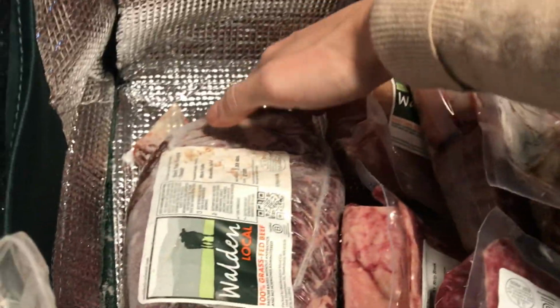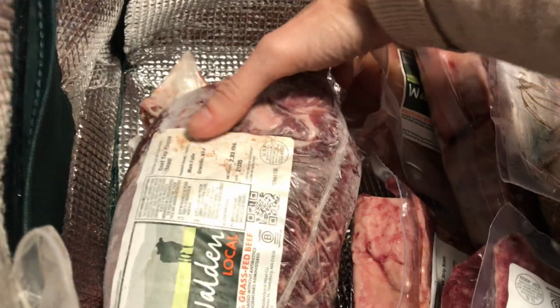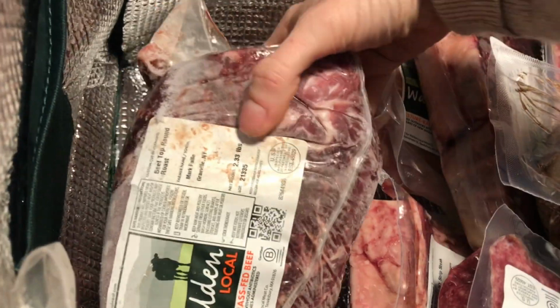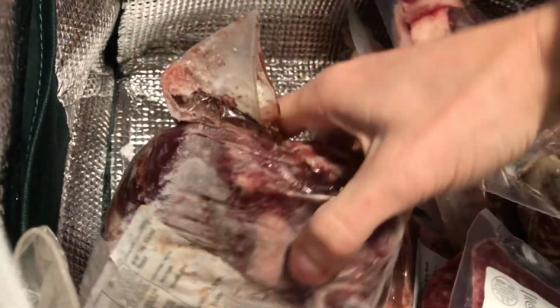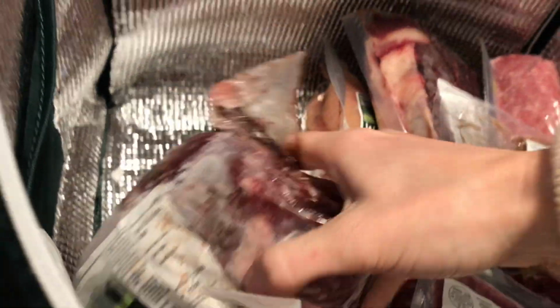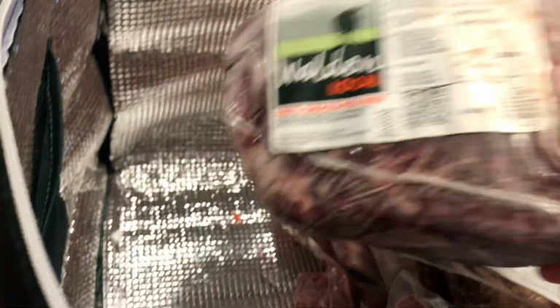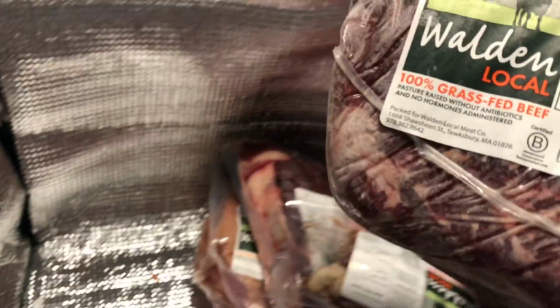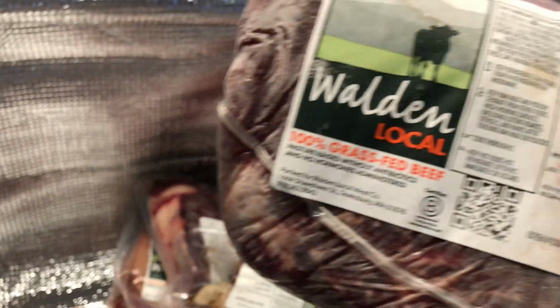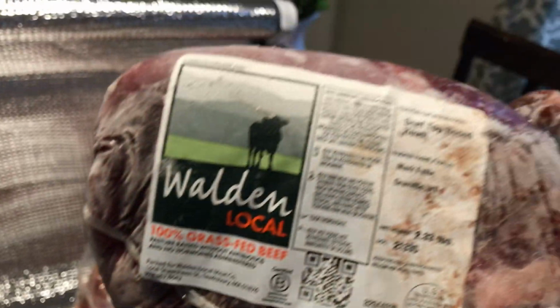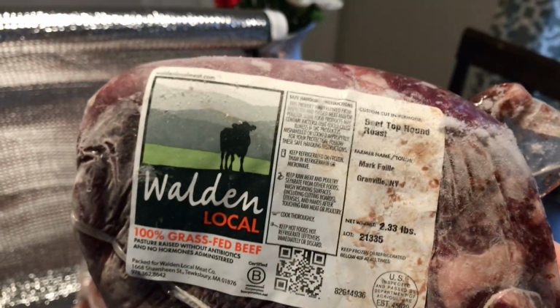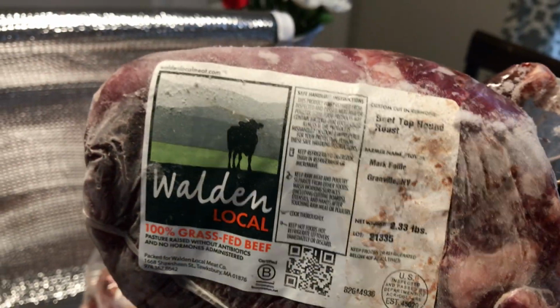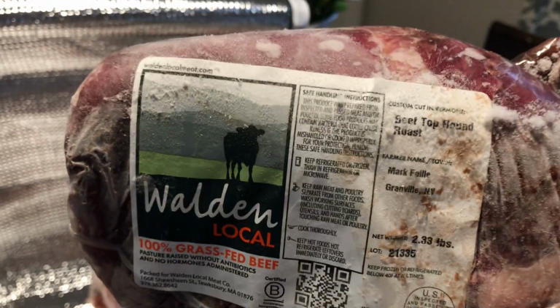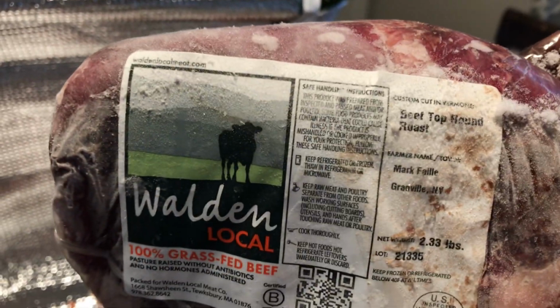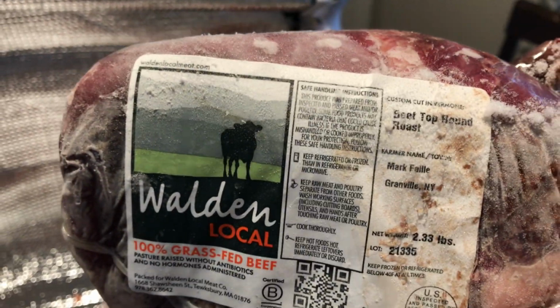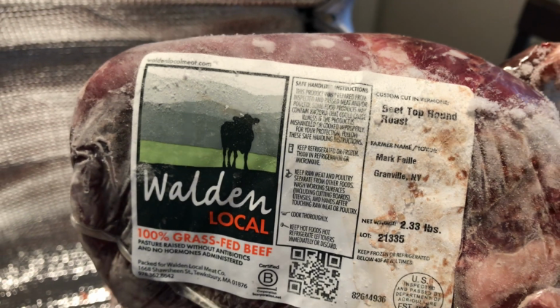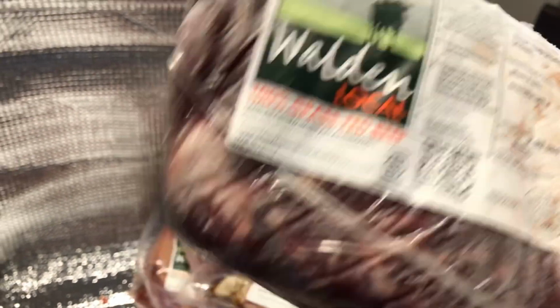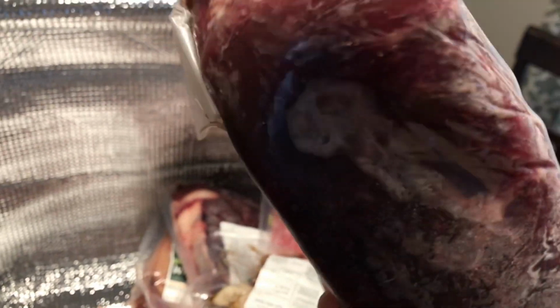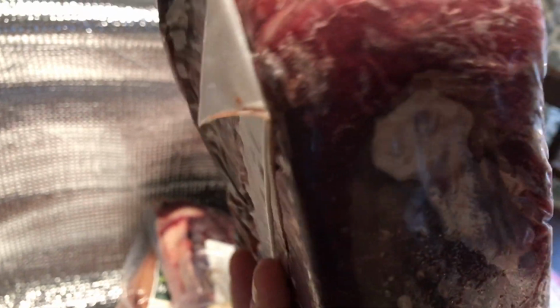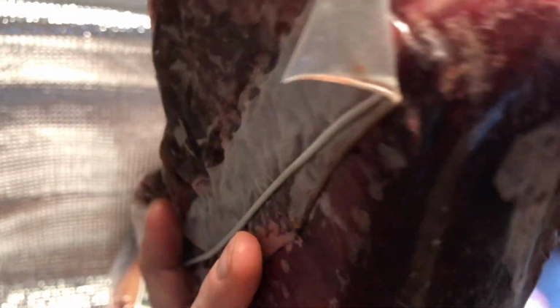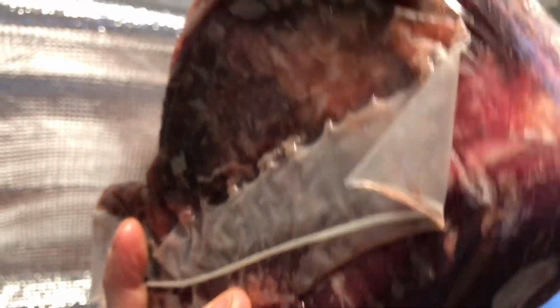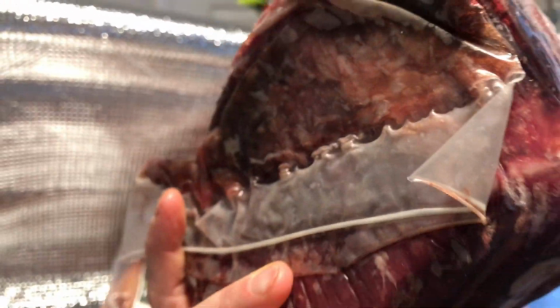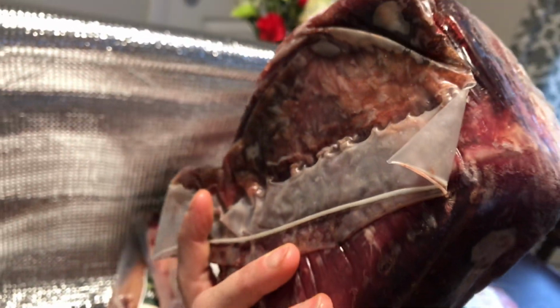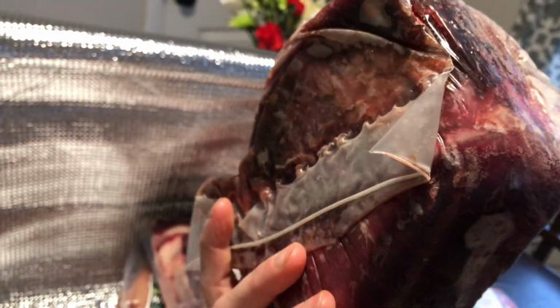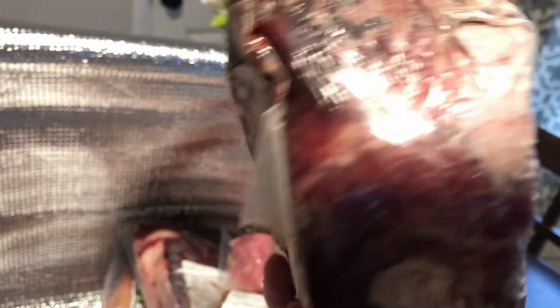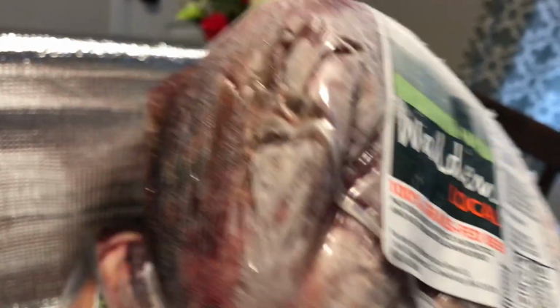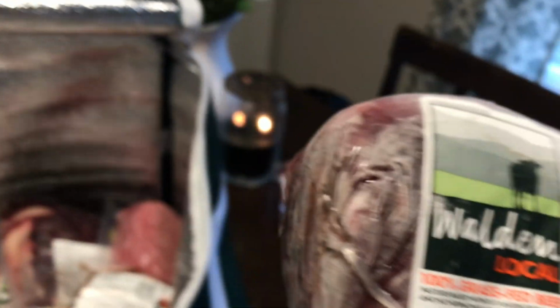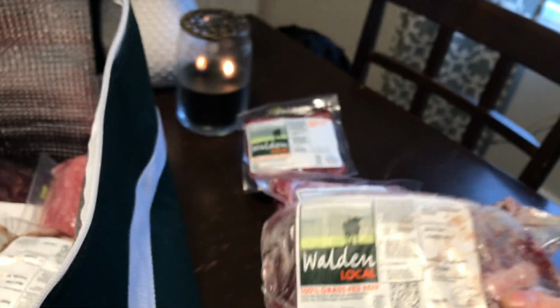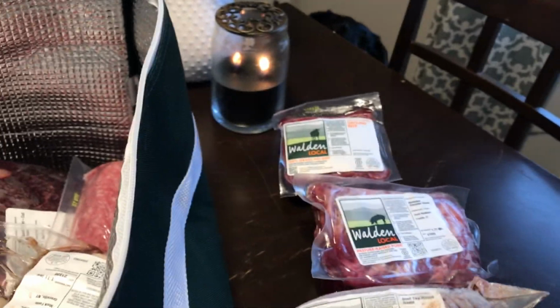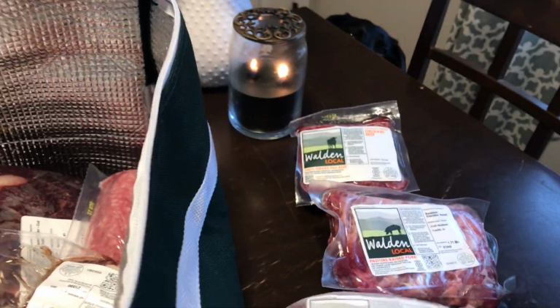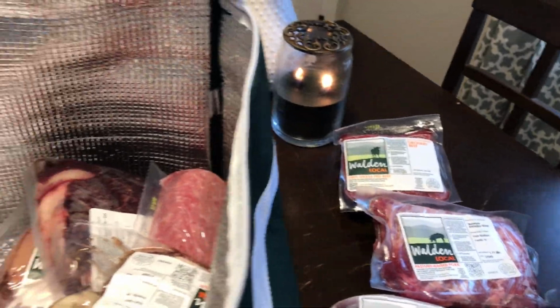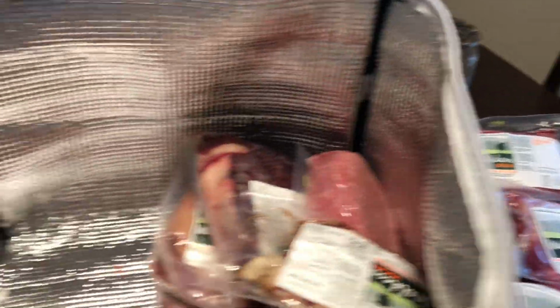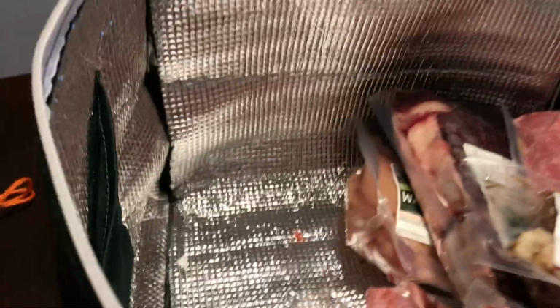Then we have a beef top round roast, which is great for a nice Sunday meal because you have the time to cook all day, and that'll go well with some vegetables on the side like carrots and potatoes.